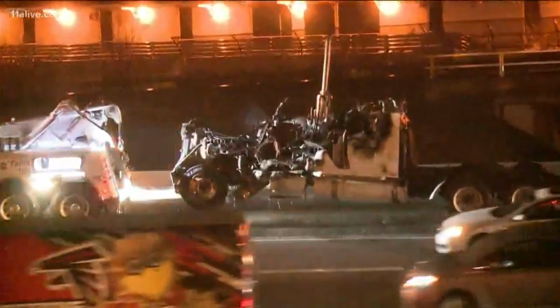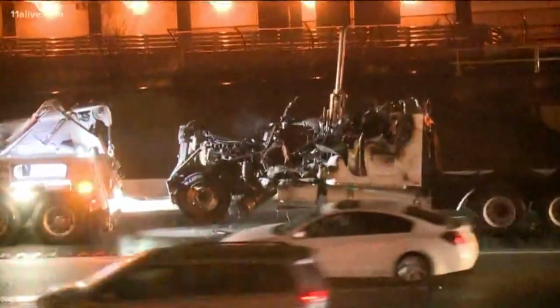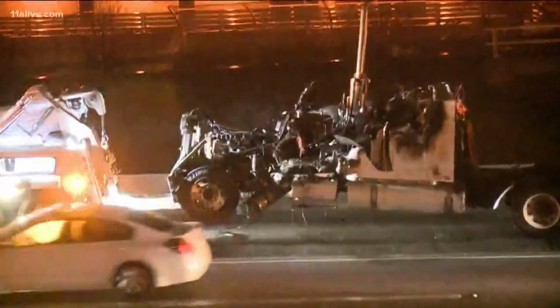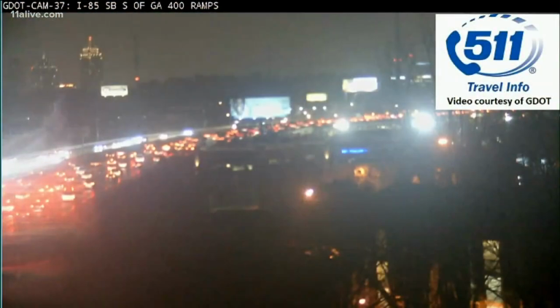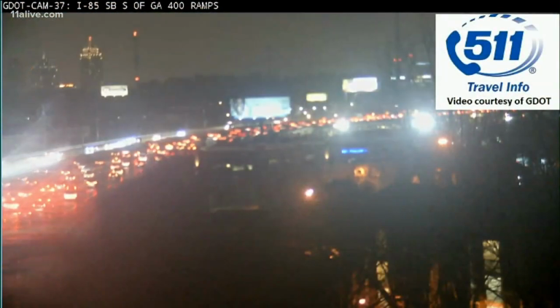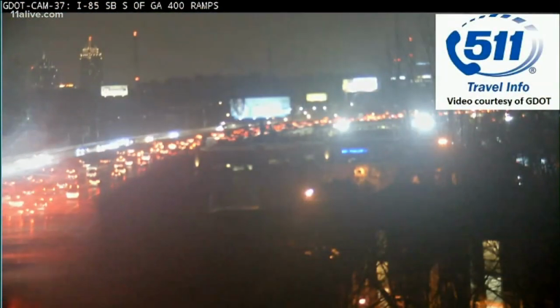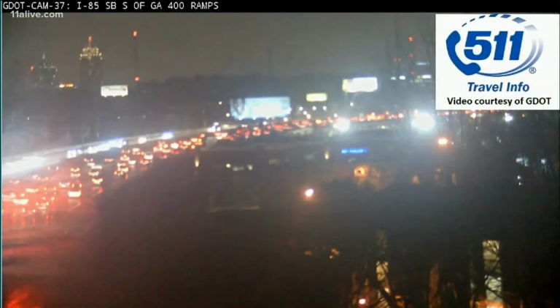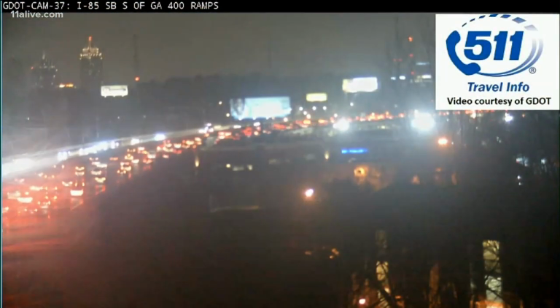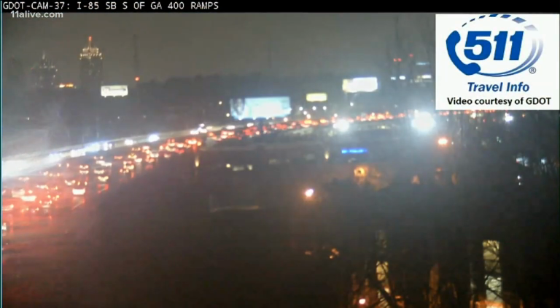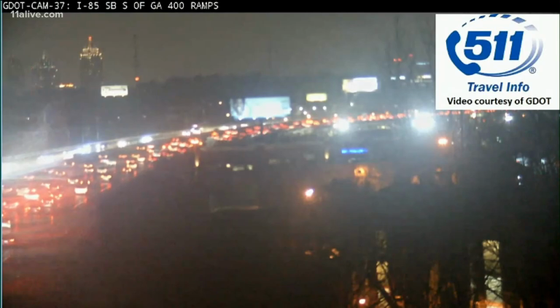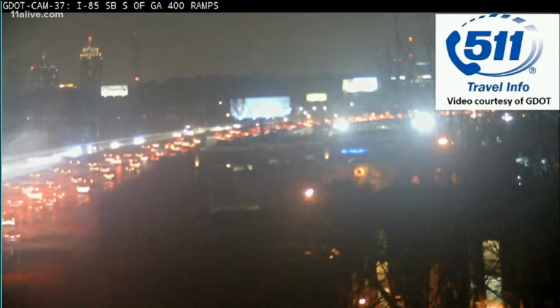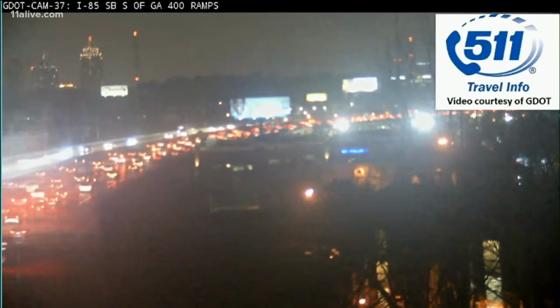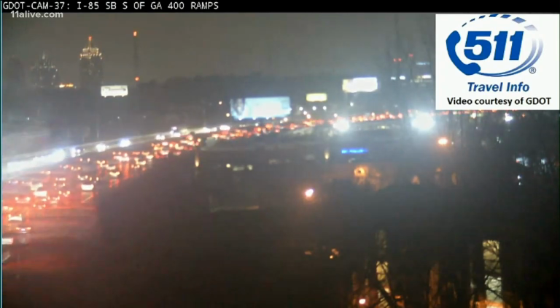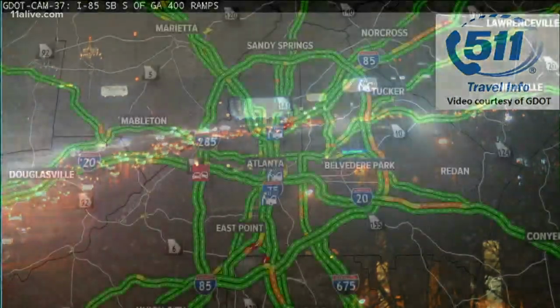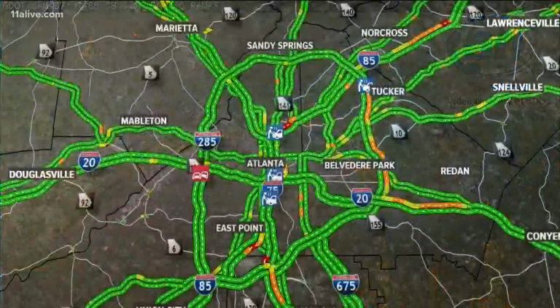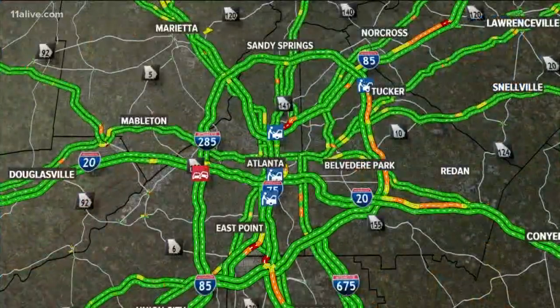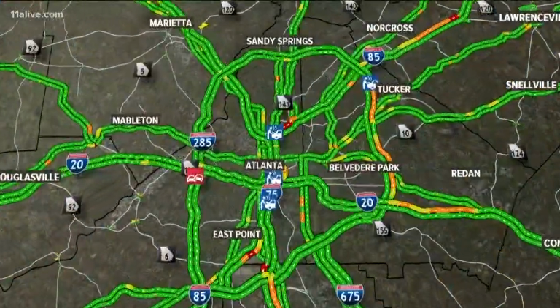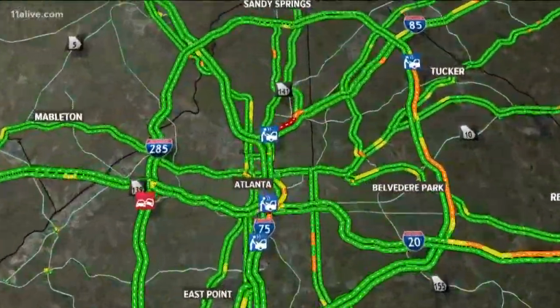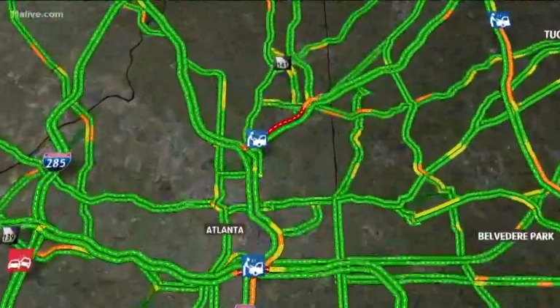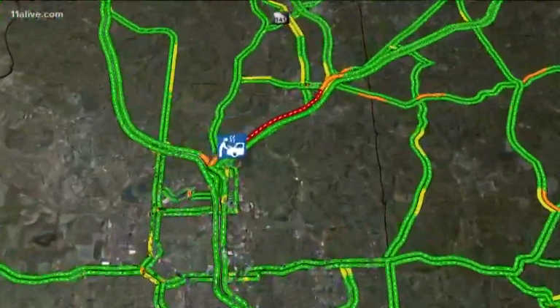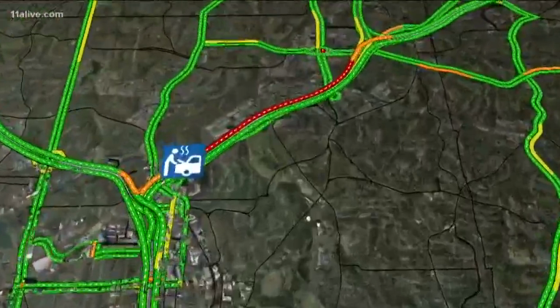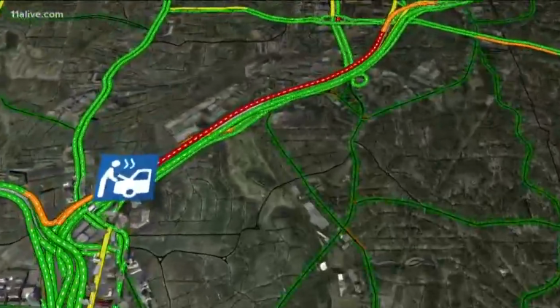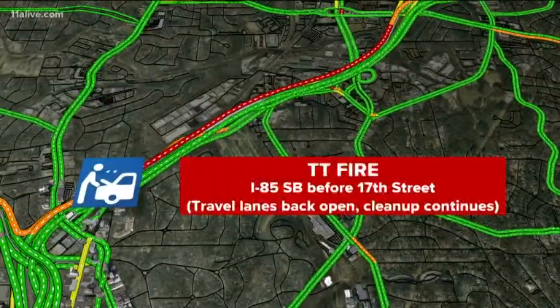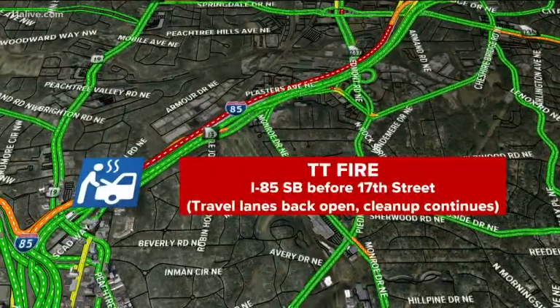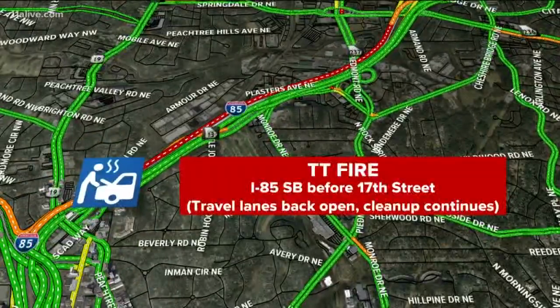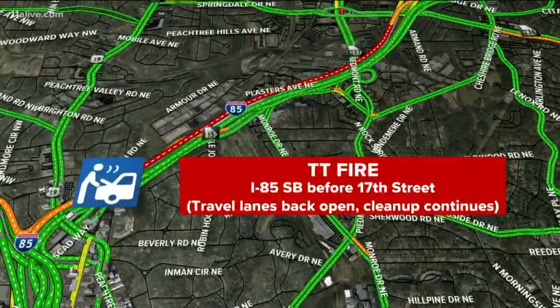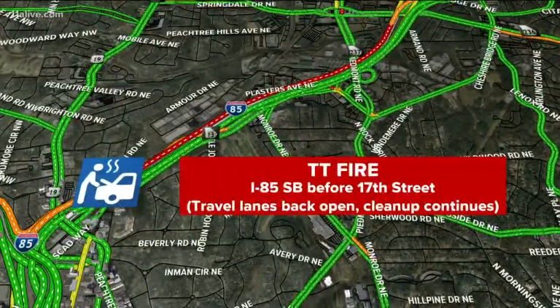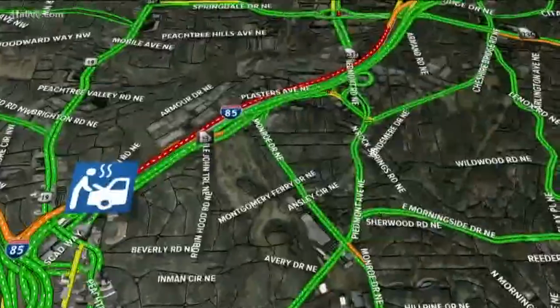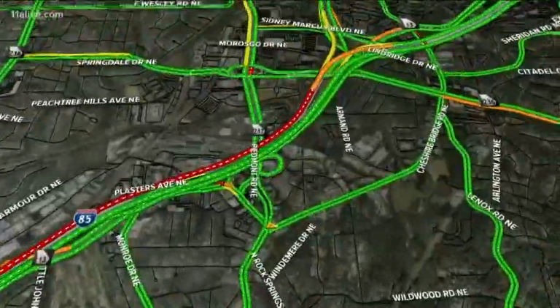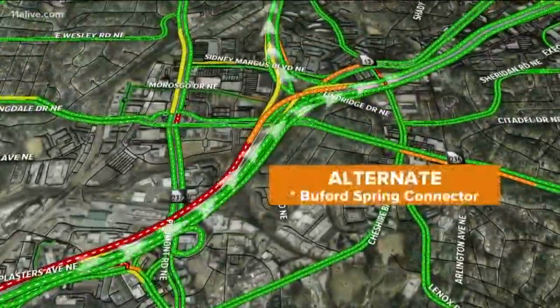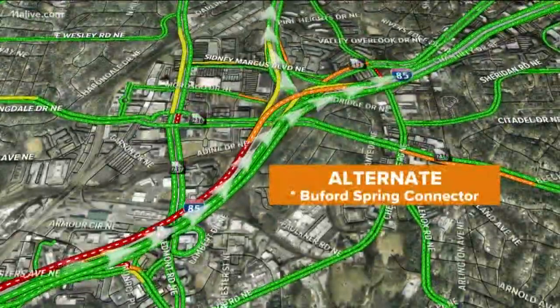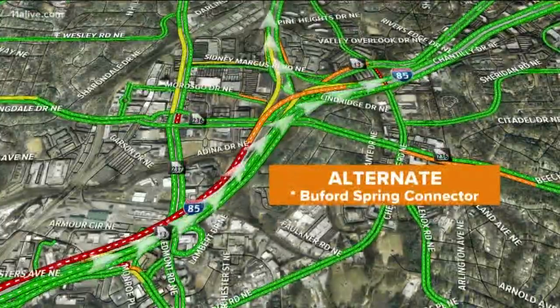Let's quickly get to the map to show you what we need to do. Look at that — that's coming off the ramps from 400, not to mention you combine the volume from a 6:30 rush hour, and here we go. This is where the wreck sits: the tractor trailer, 85 south before 17th Street. All those travel lanes are back open.